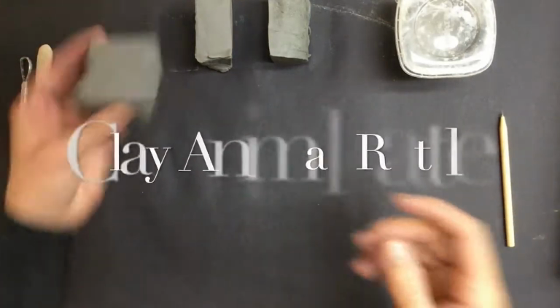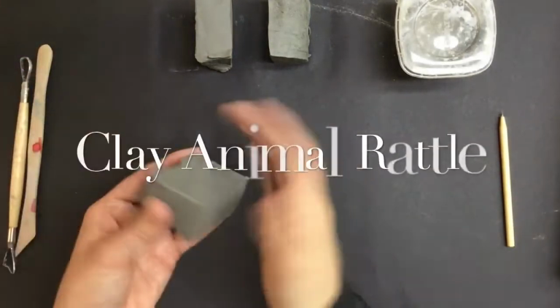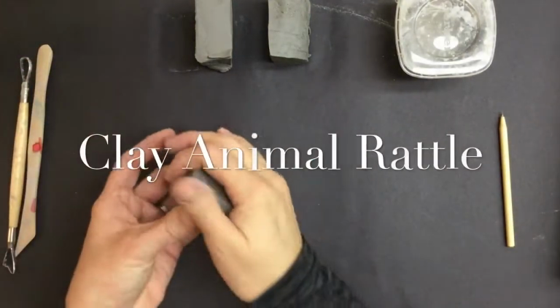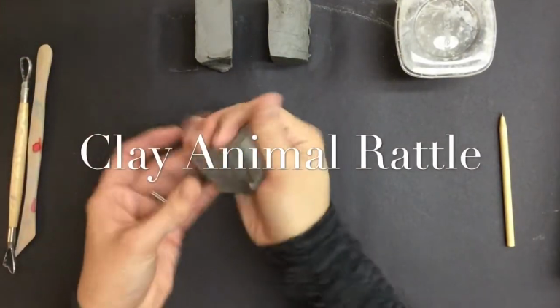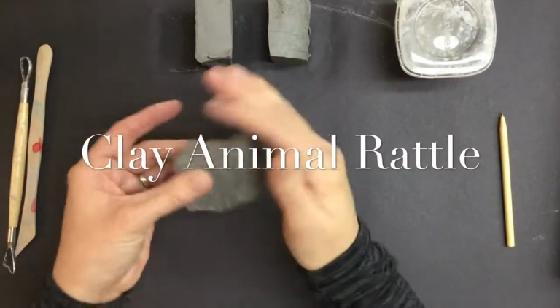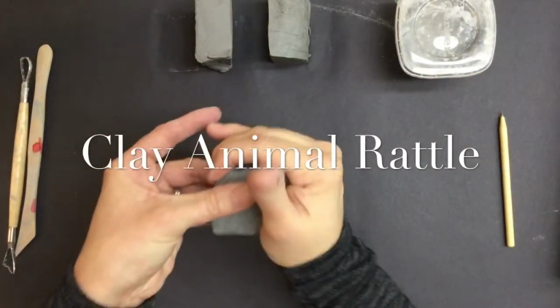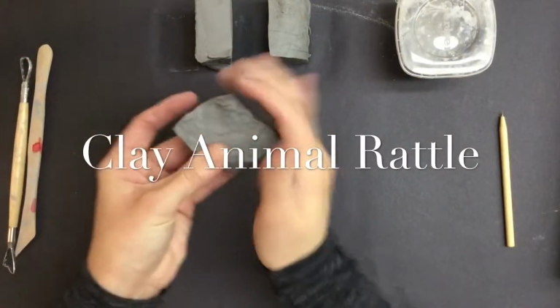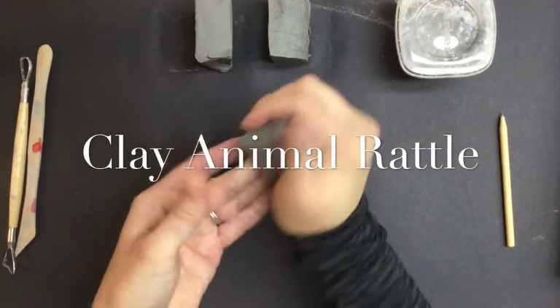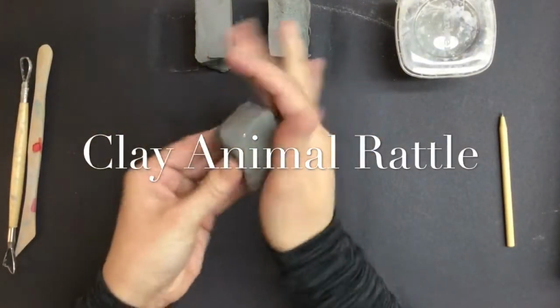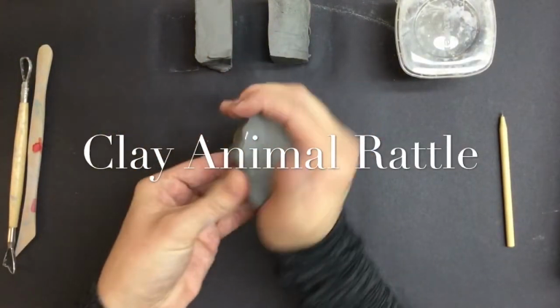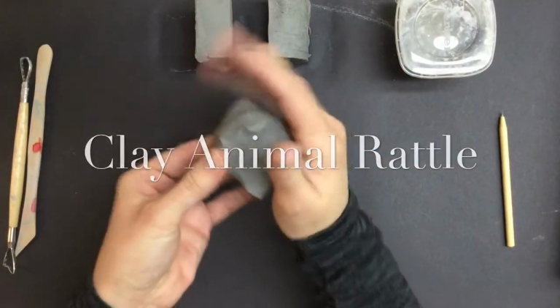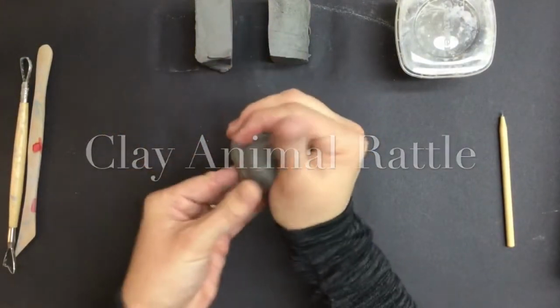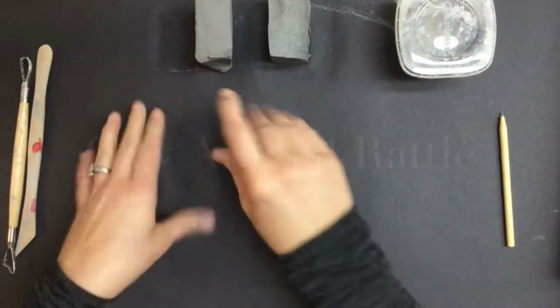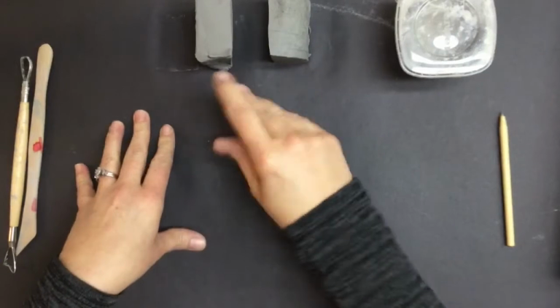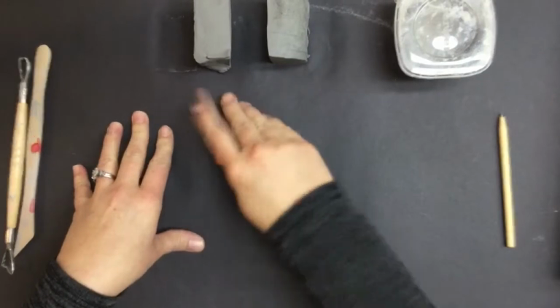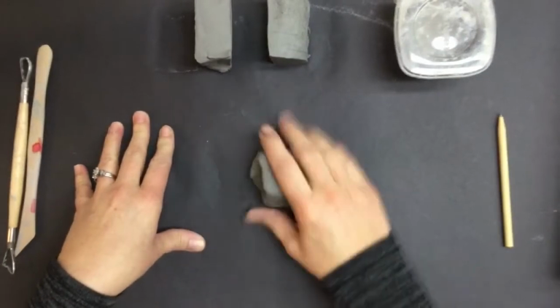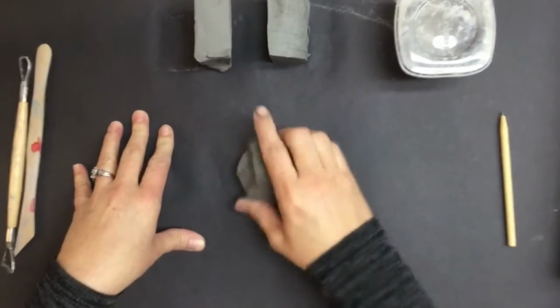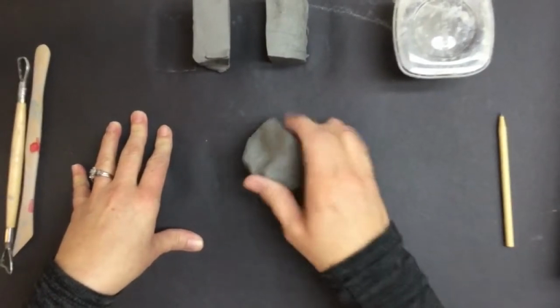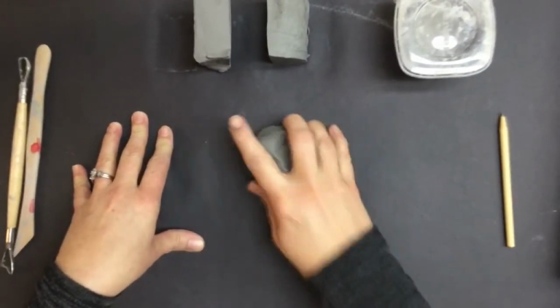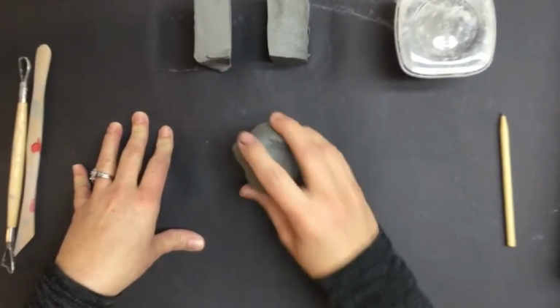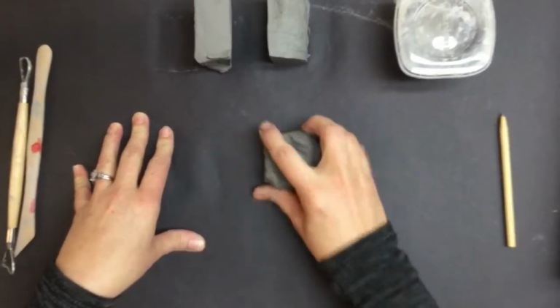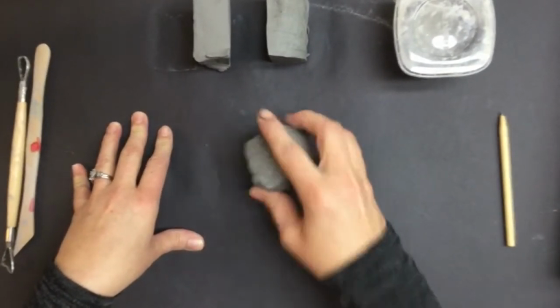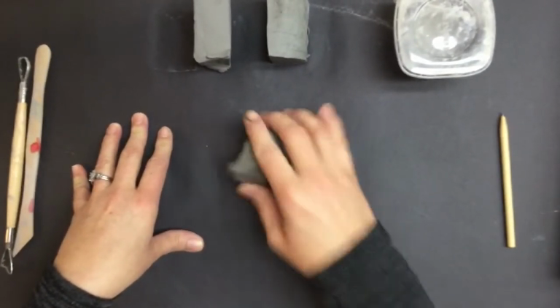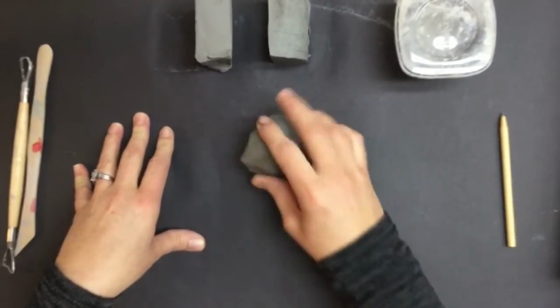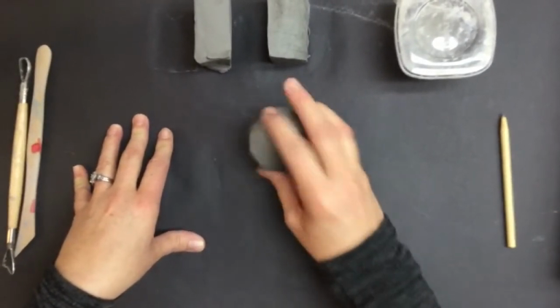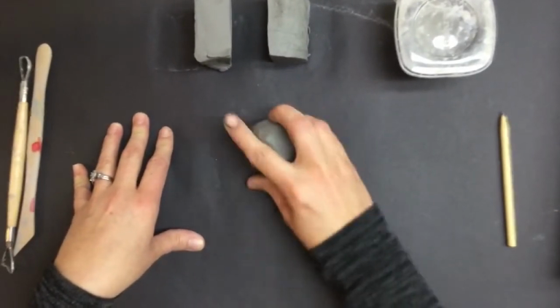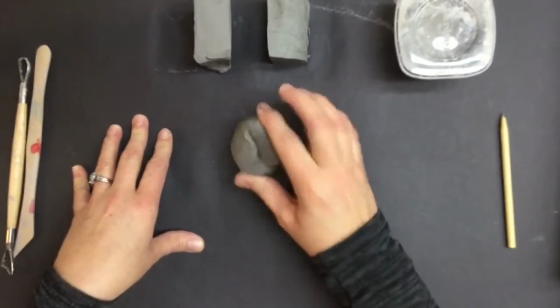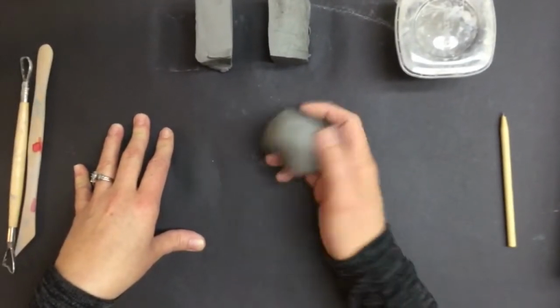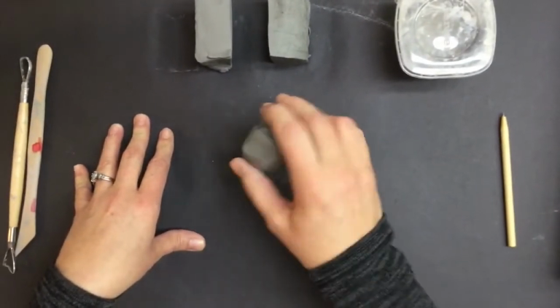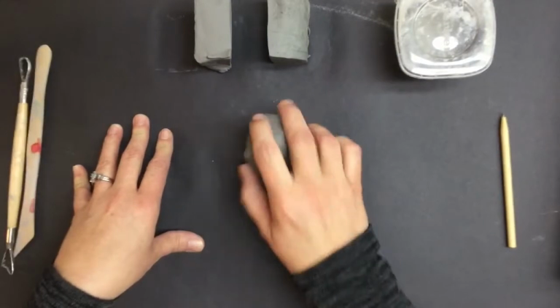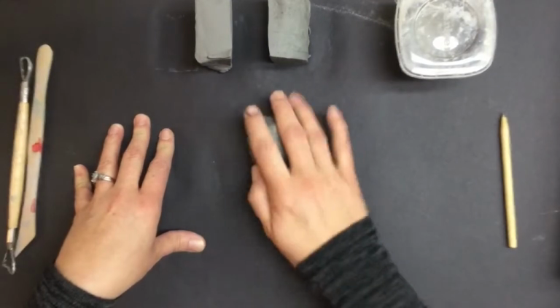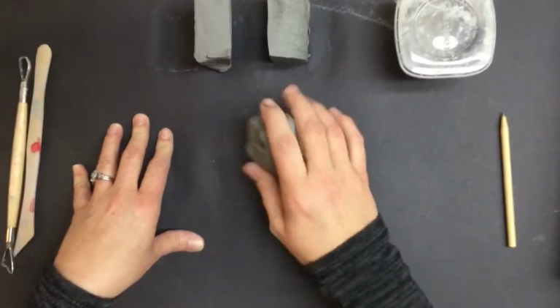The first thing we're going to do is our first pinch pot. We're going to take this clay and tap it so that we start getting it in a rounded shape. We want to work with that sphere first.